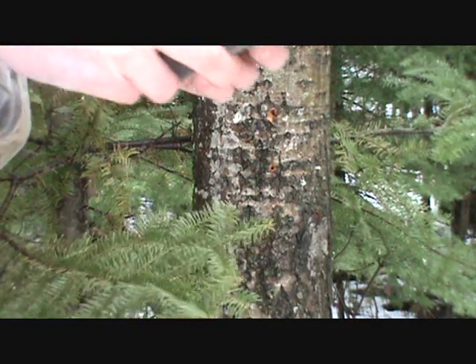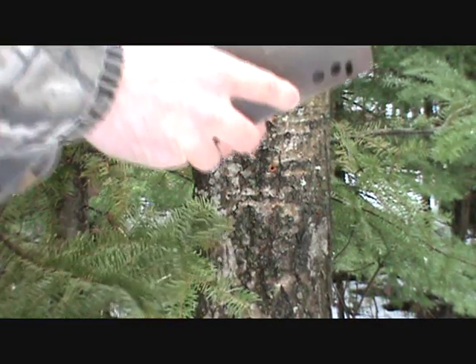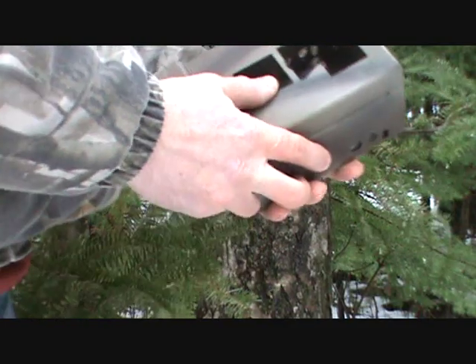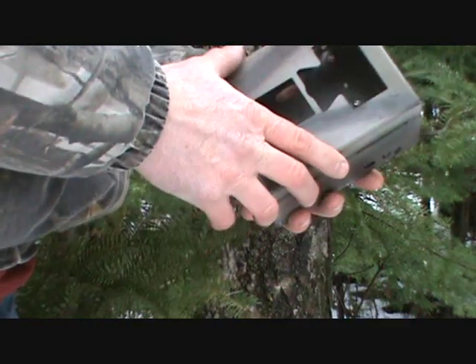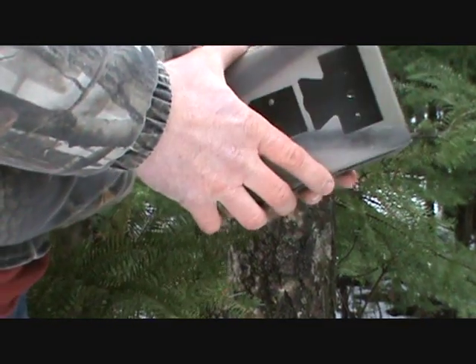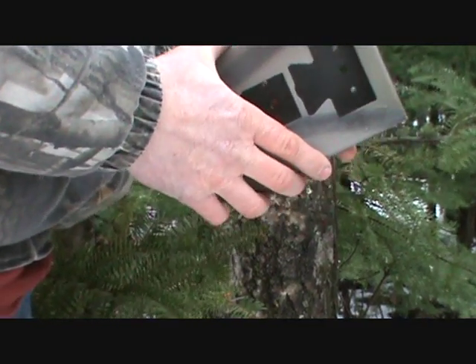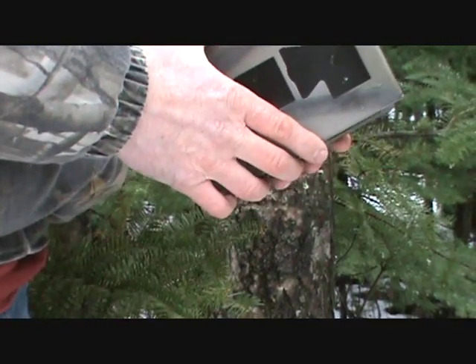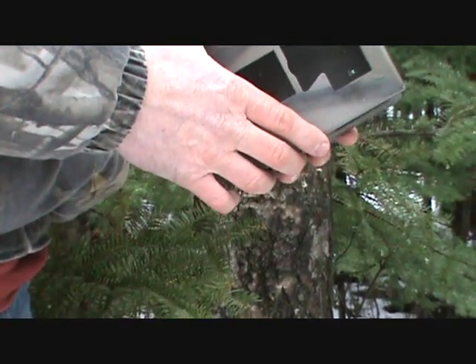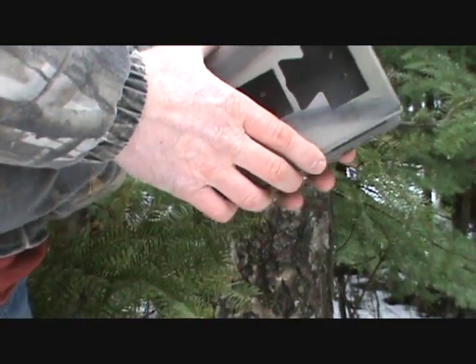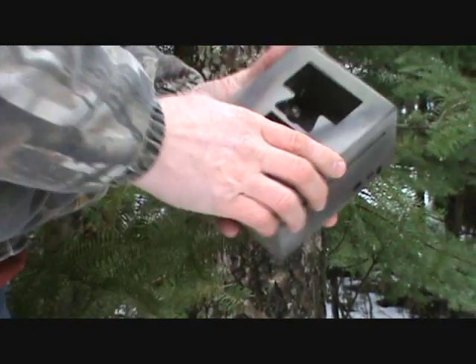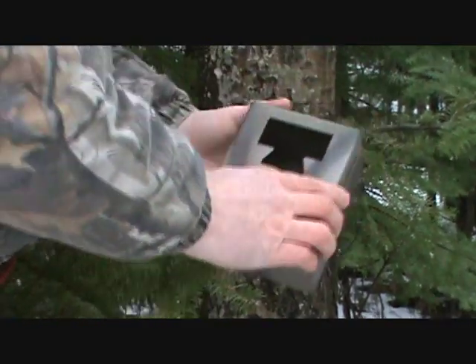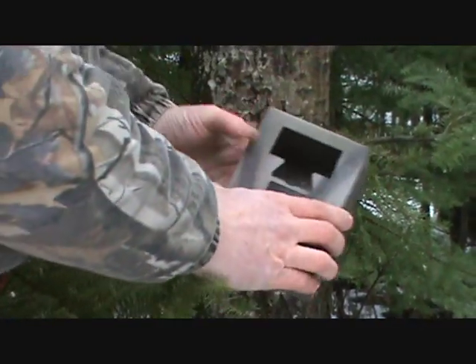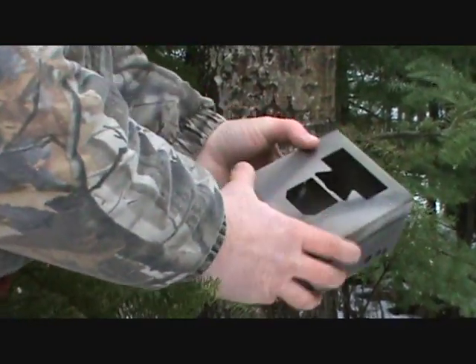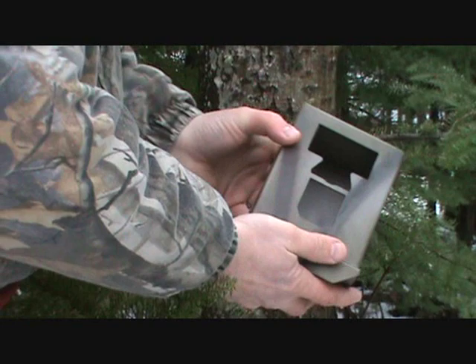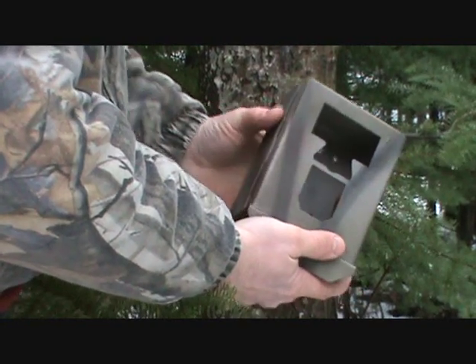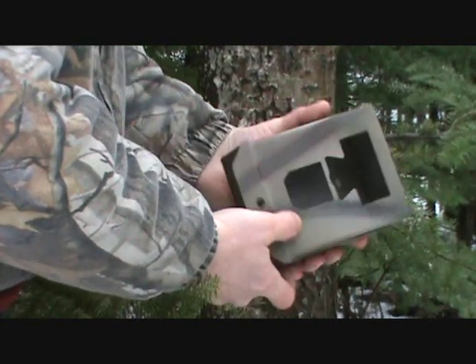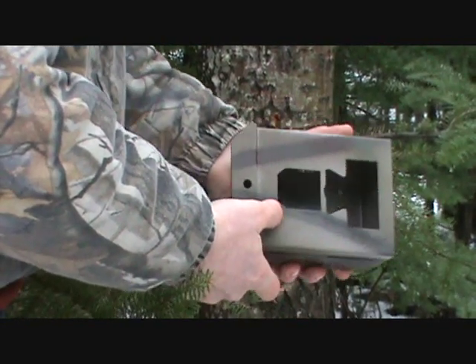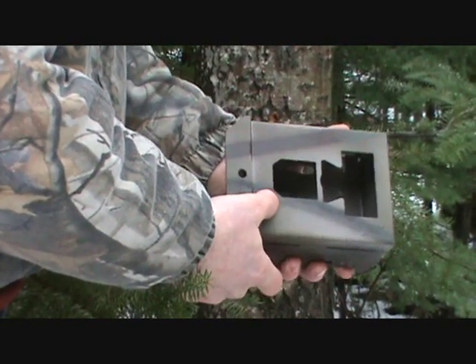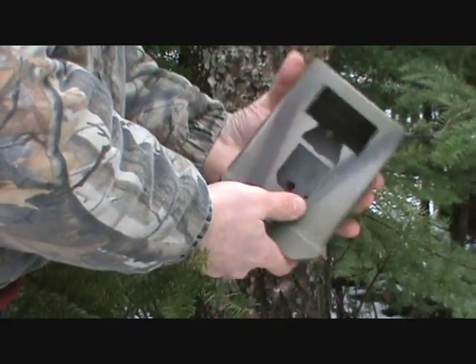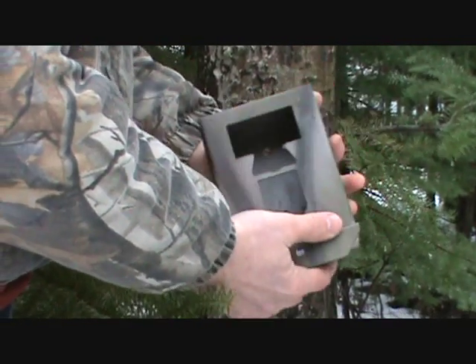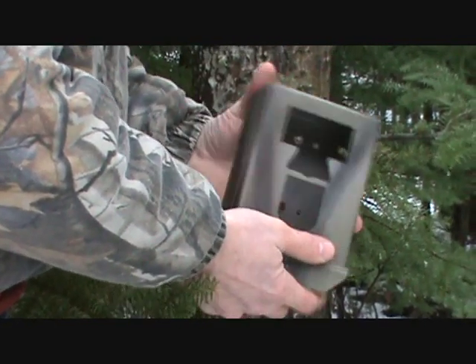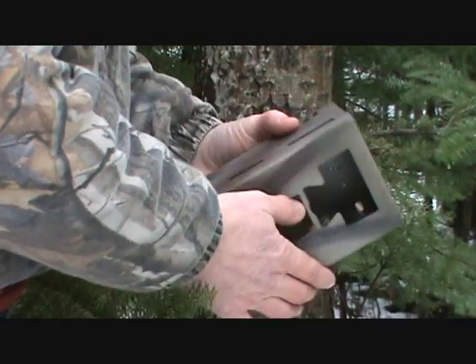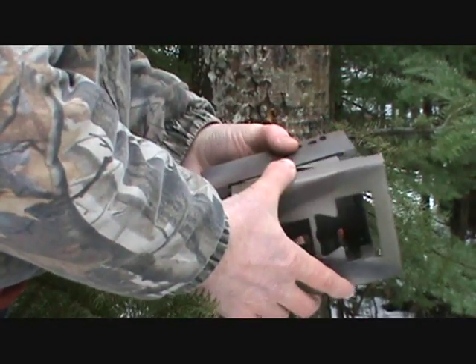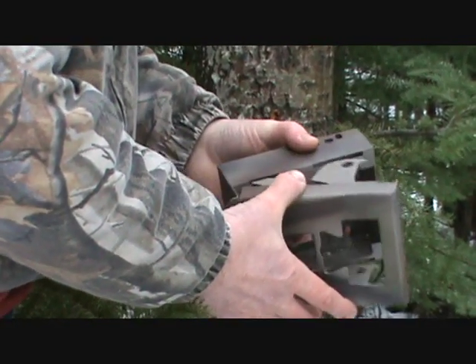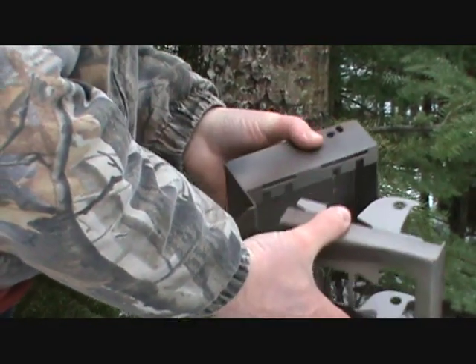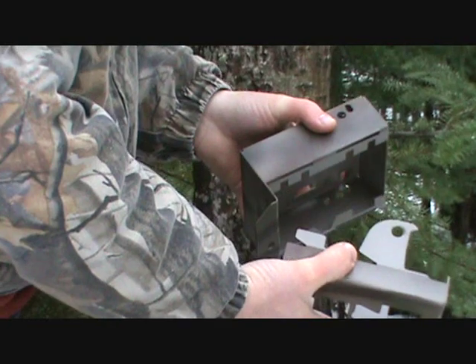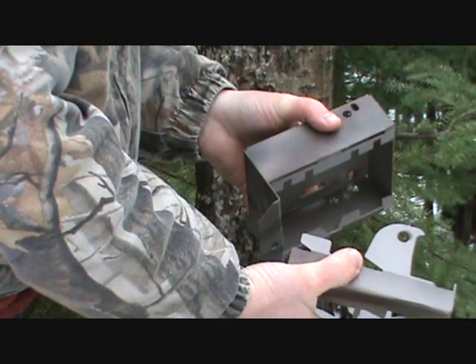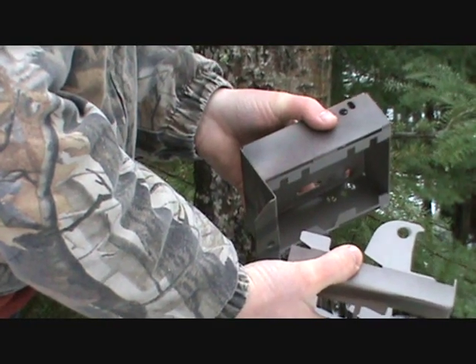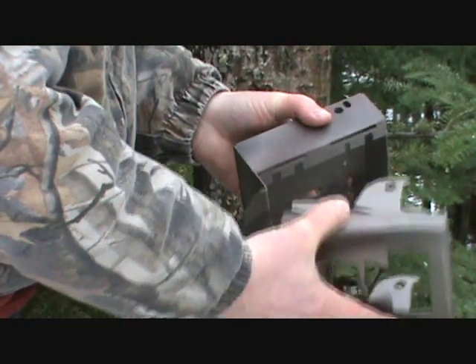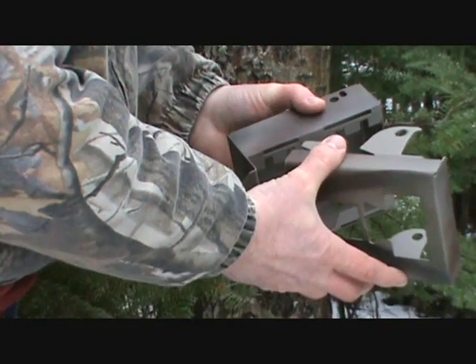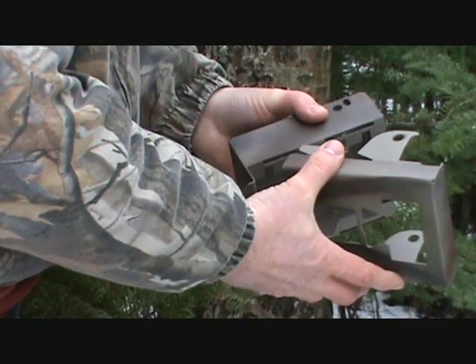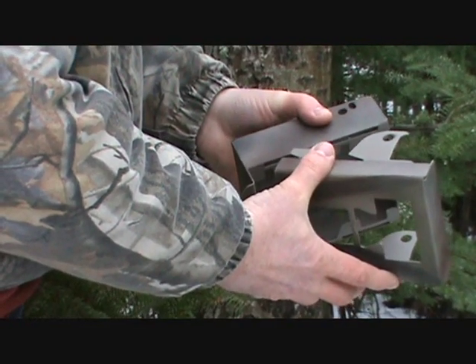Today I'm going to give you a demonstration on how to mount a cam lock box. Here's what your box would look like — this would be a box for a Bushnell trophy cam. Notice the wings that go into the back of the box.